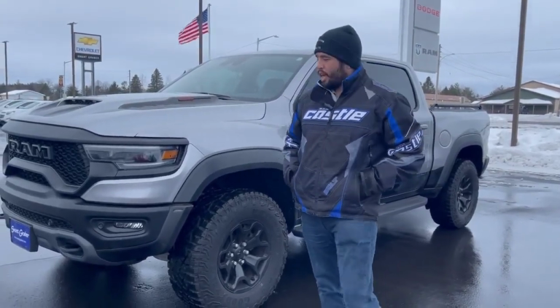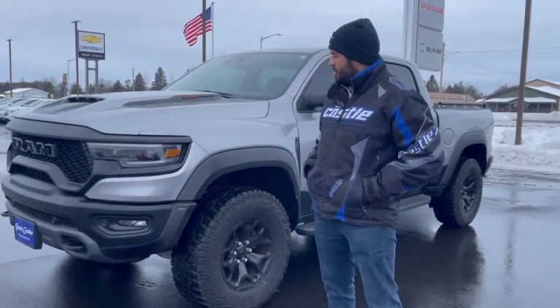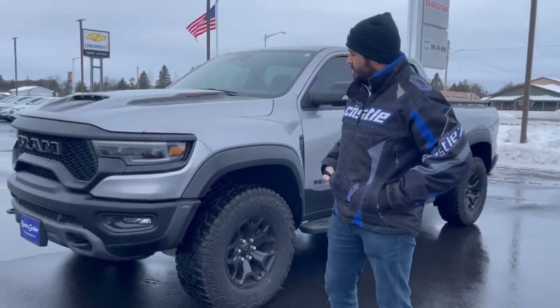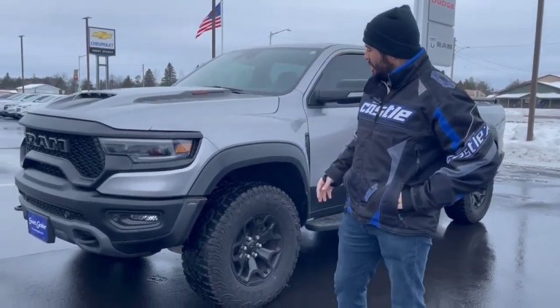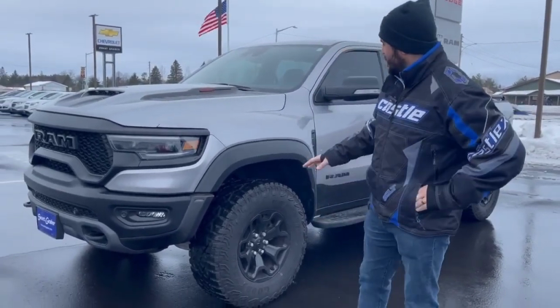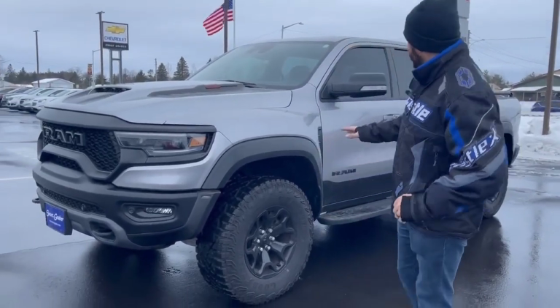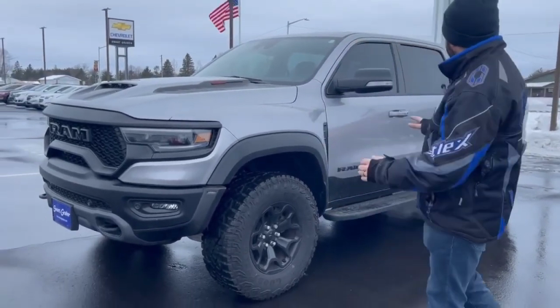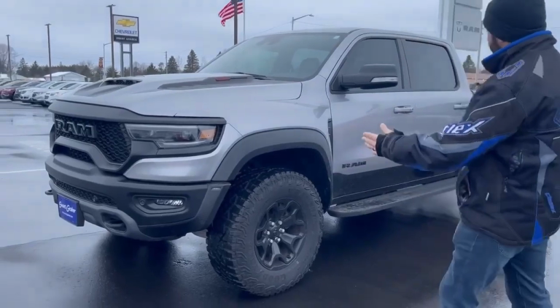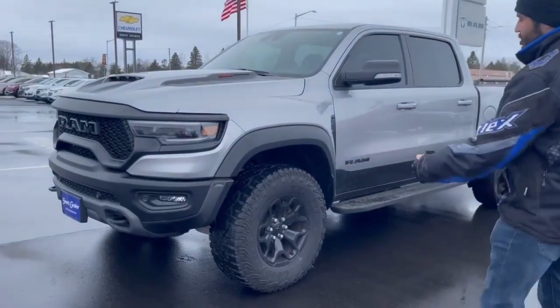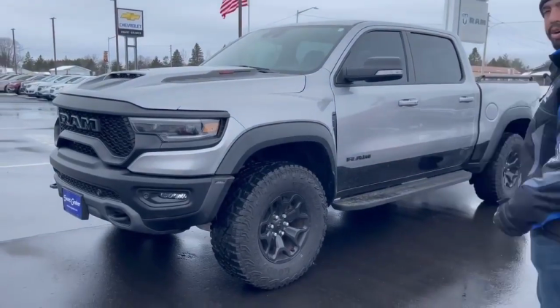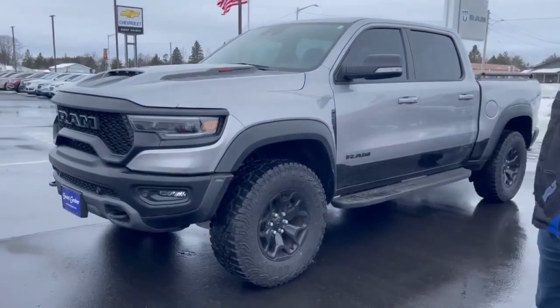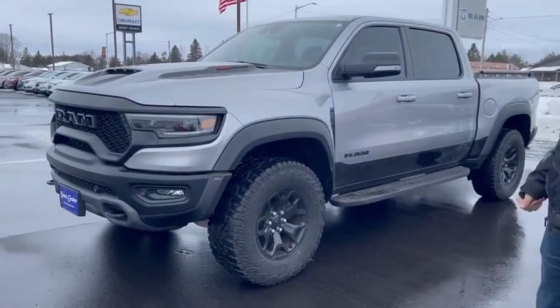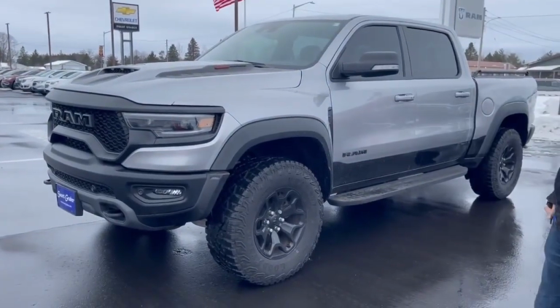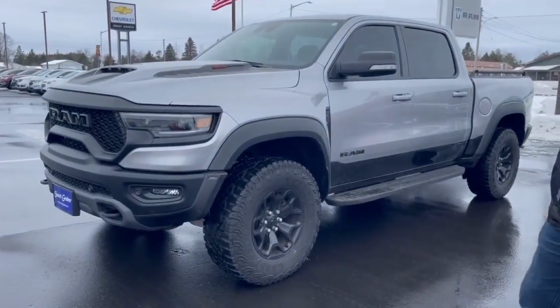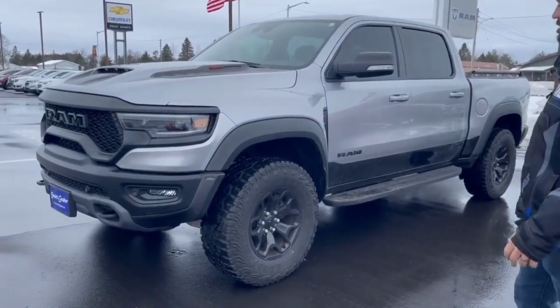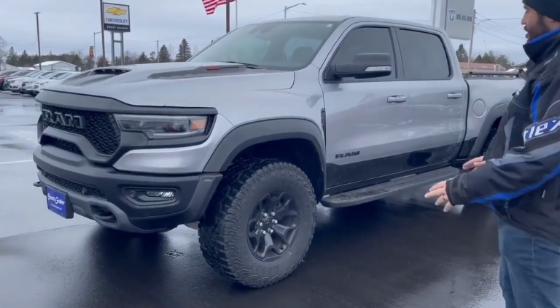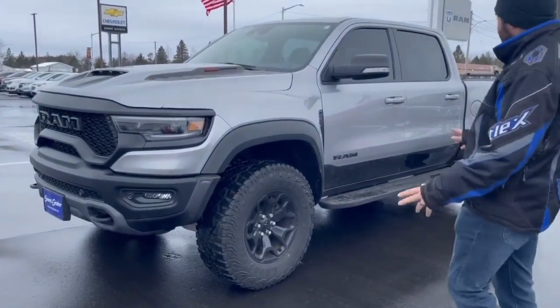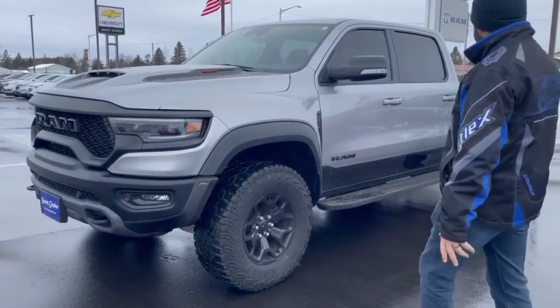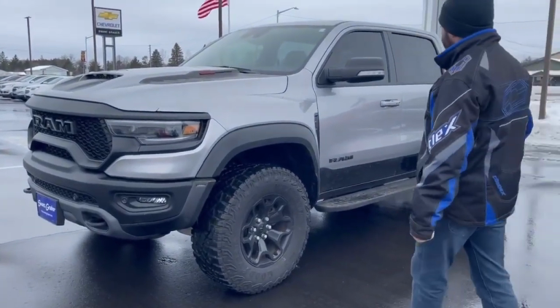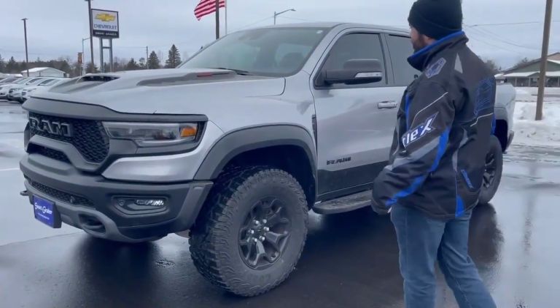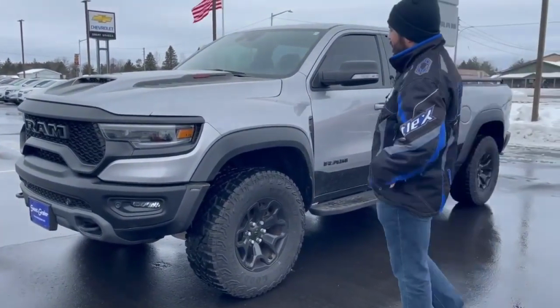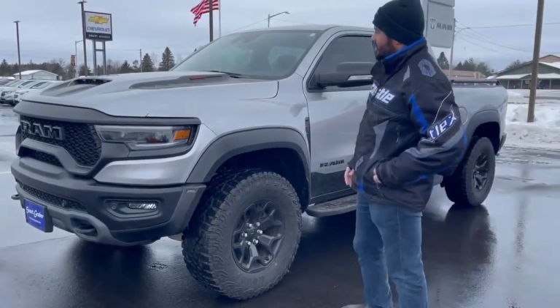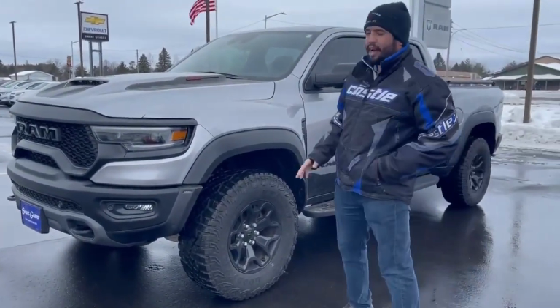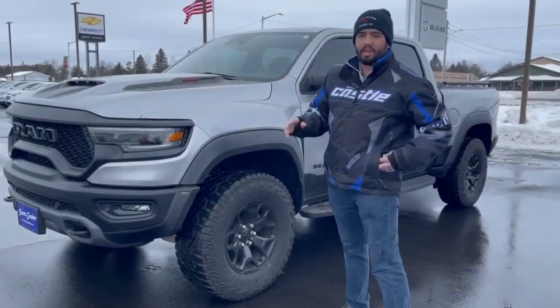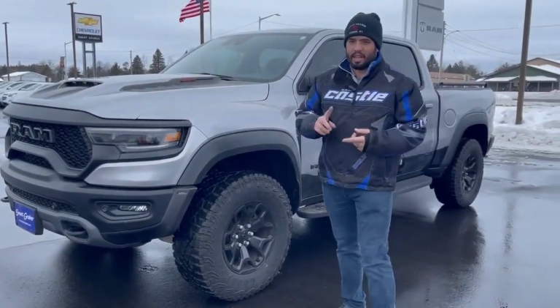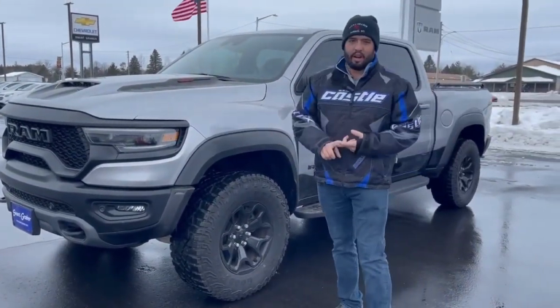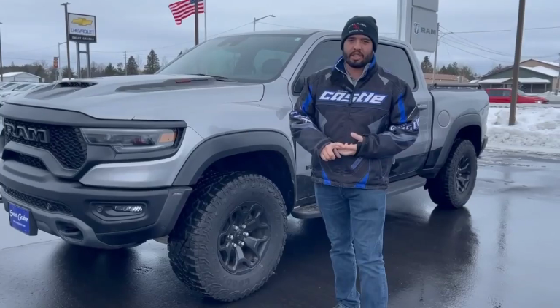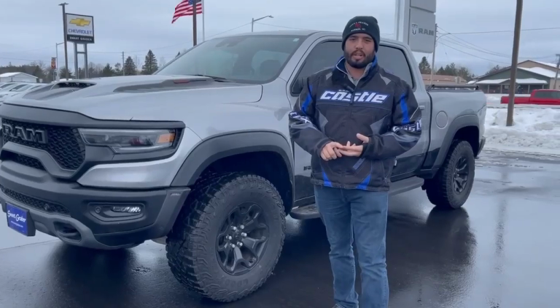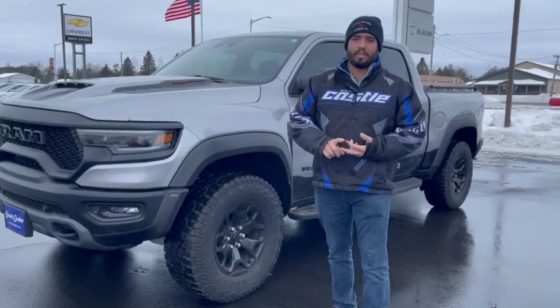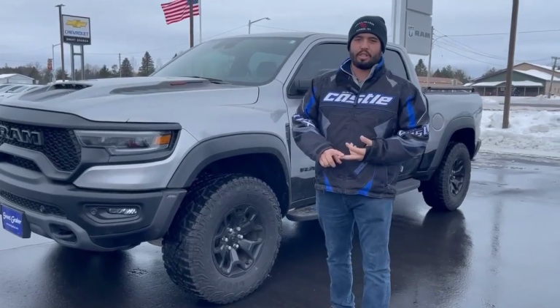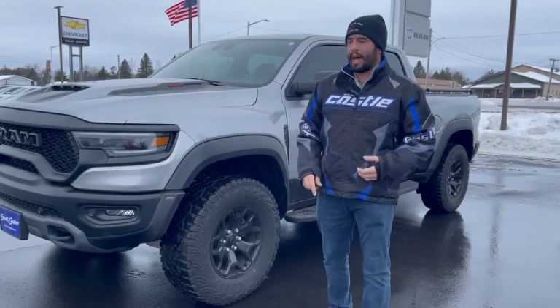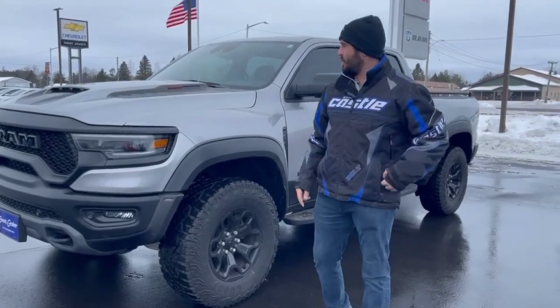As you can see, it's got the nice wide sport fender flares. It's got the black badging, and it's going to have all the TRX special edition badging.